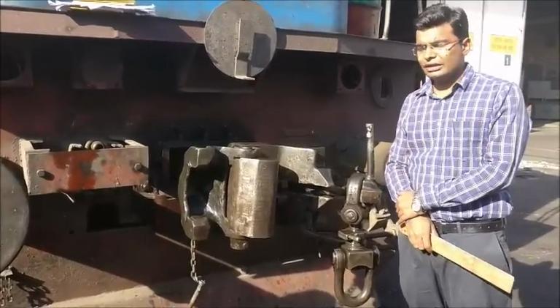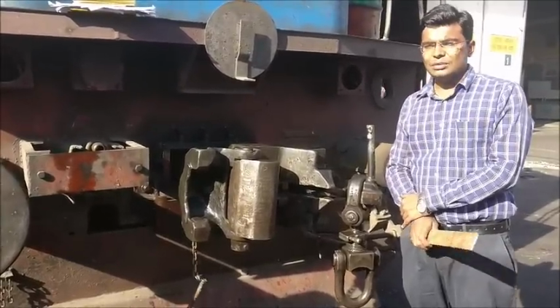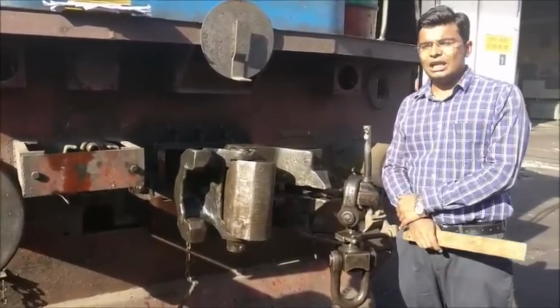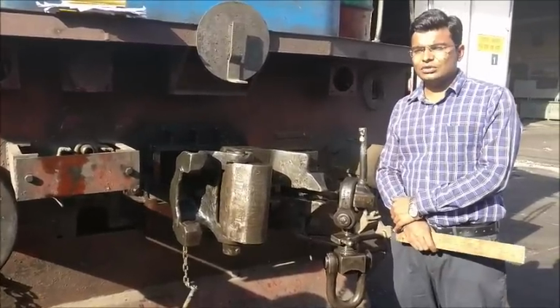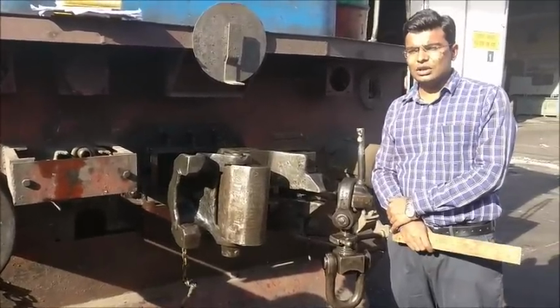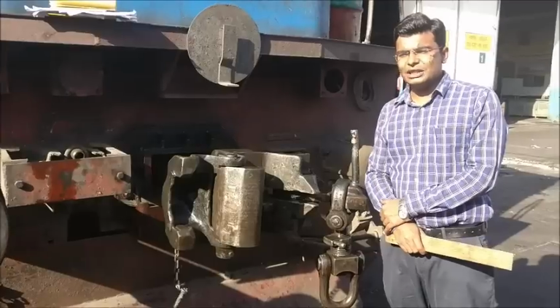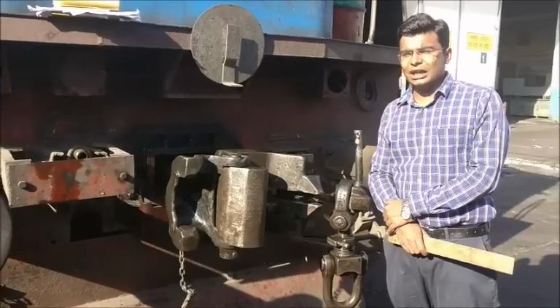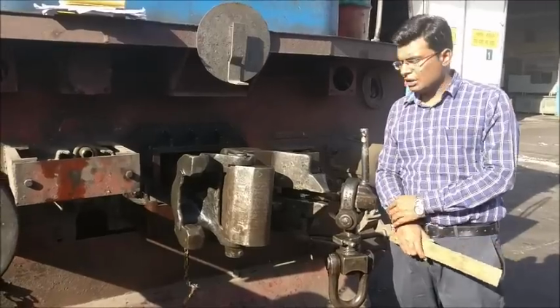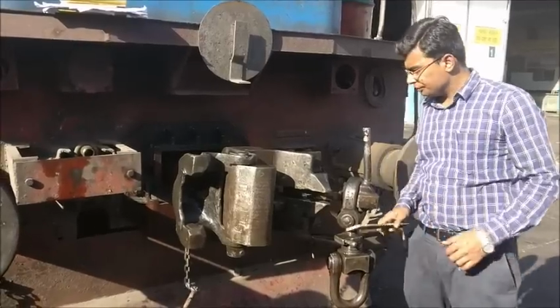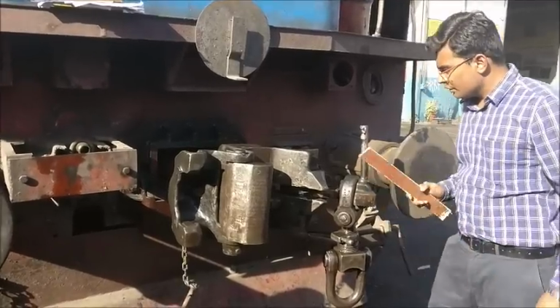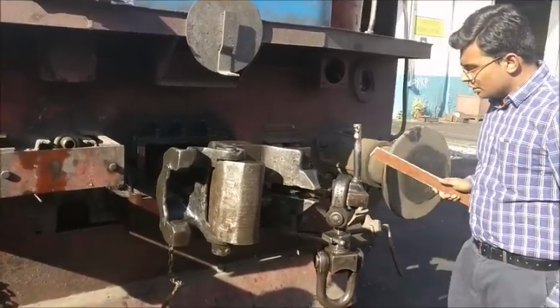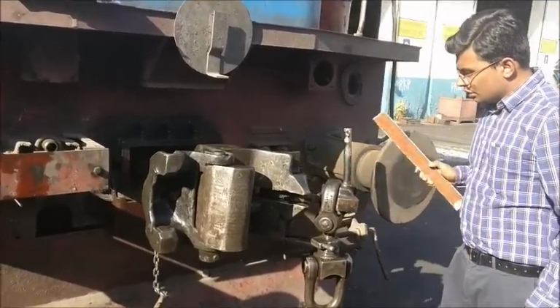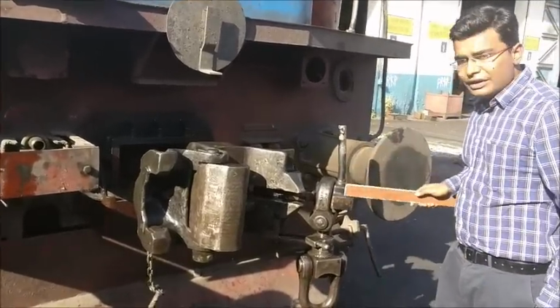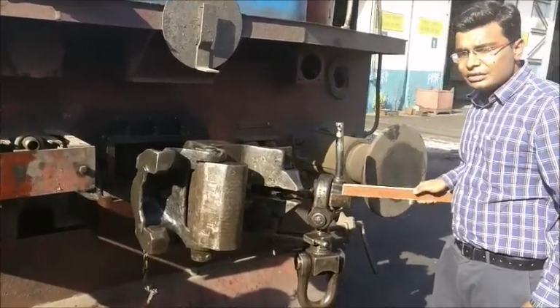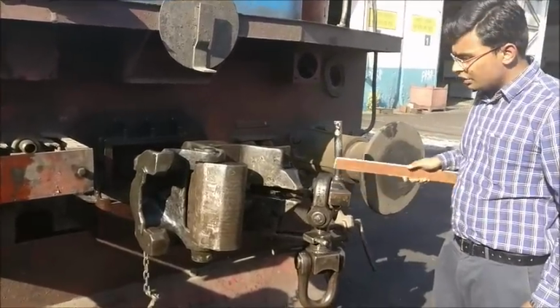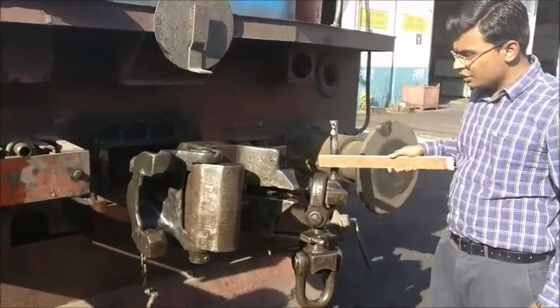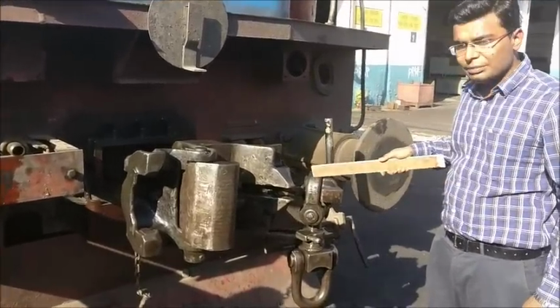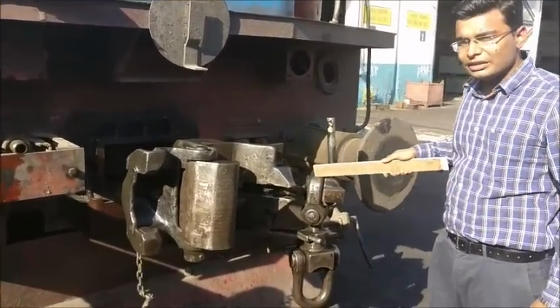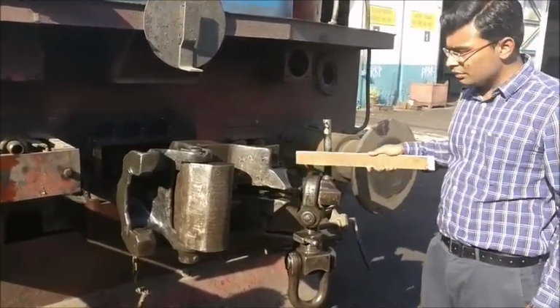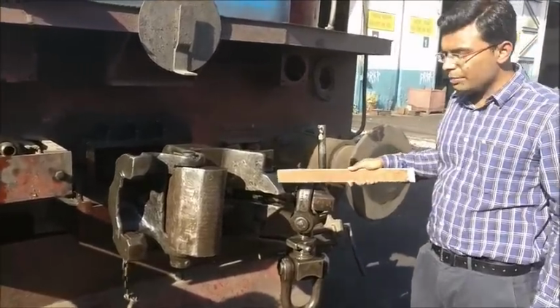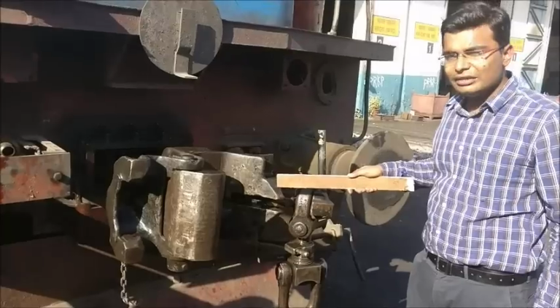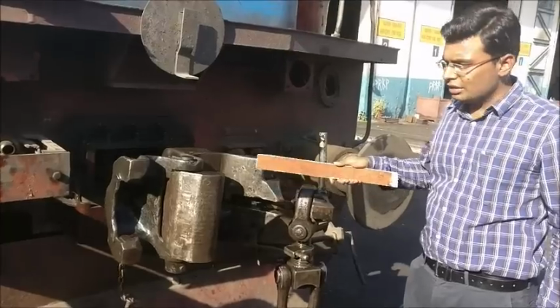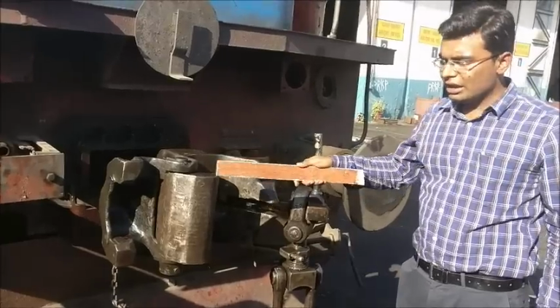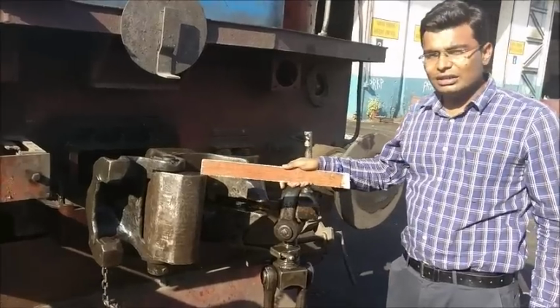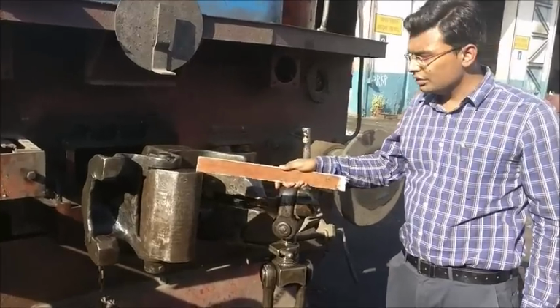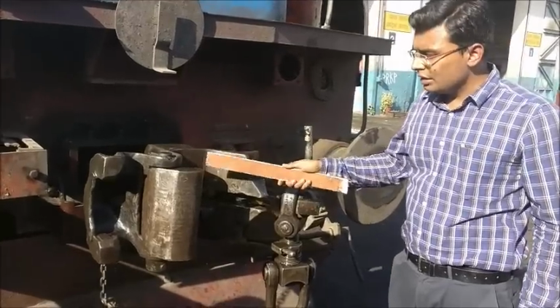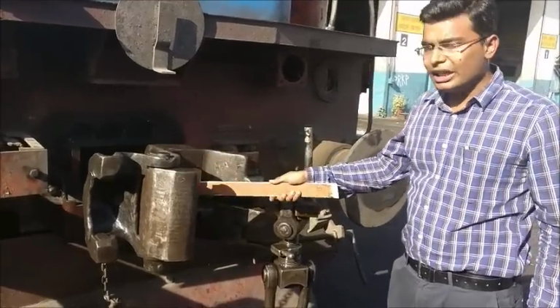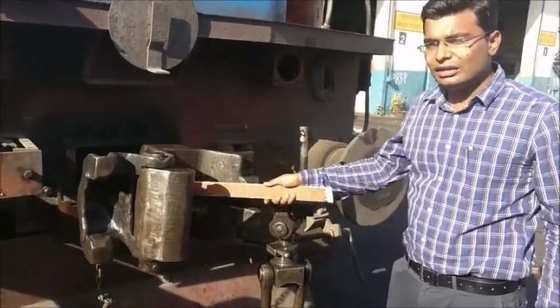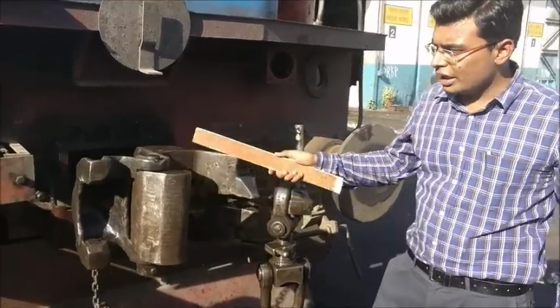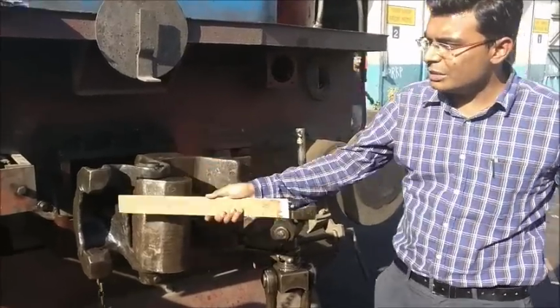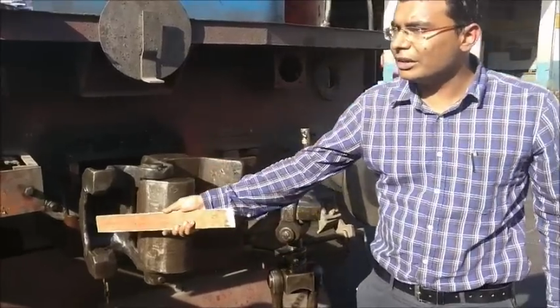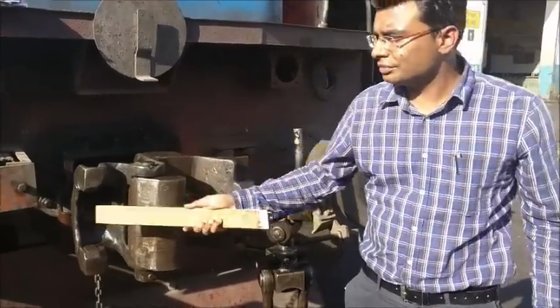In this video, I would like to show you some parts of the coupler: clevis, transition screw coupling, tail part, knuckle, knuckle tail, and female part.